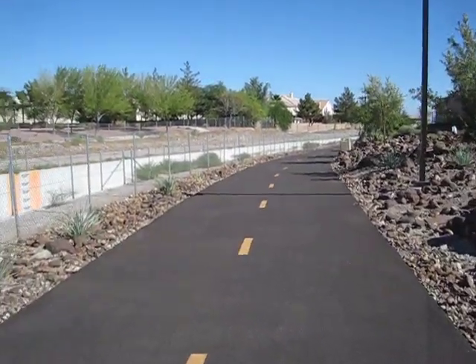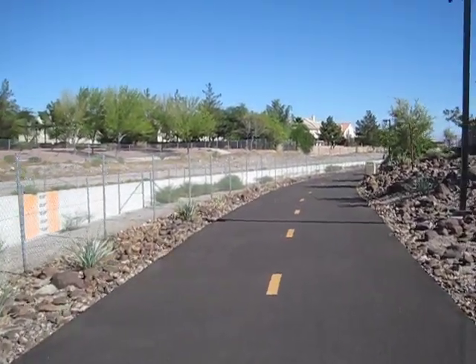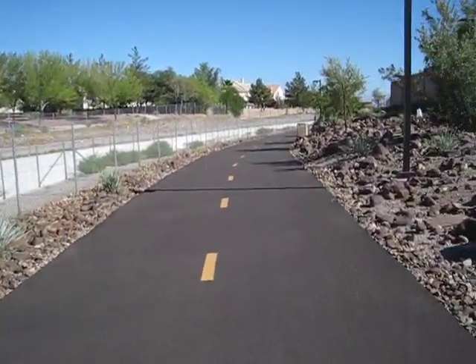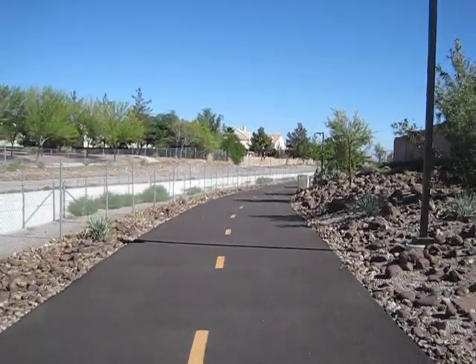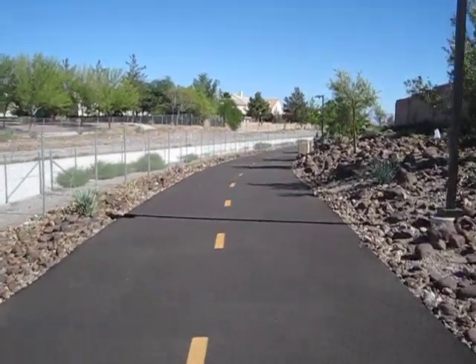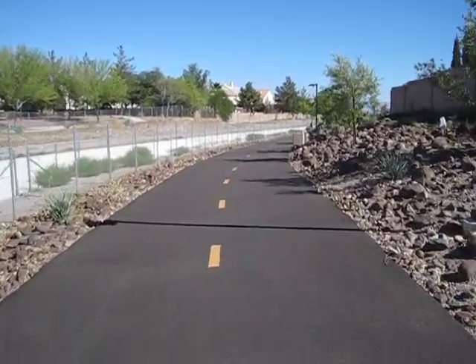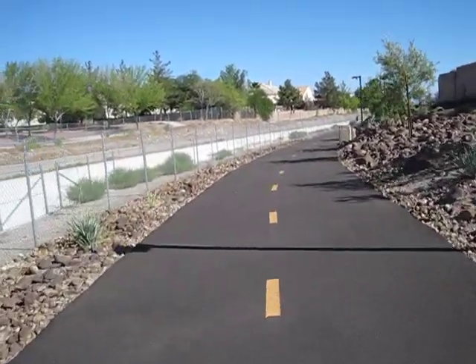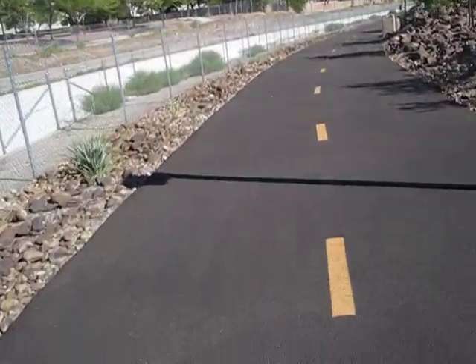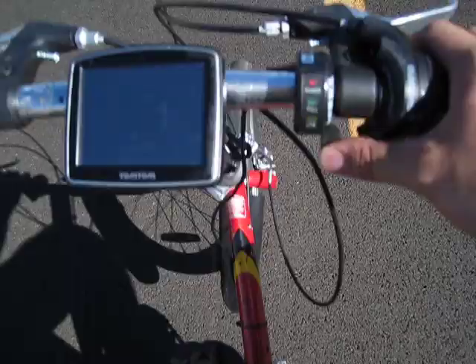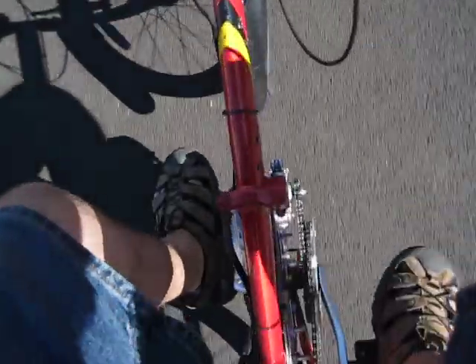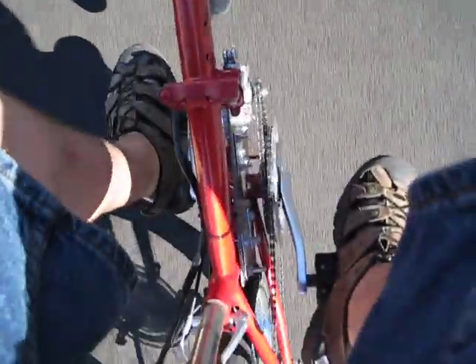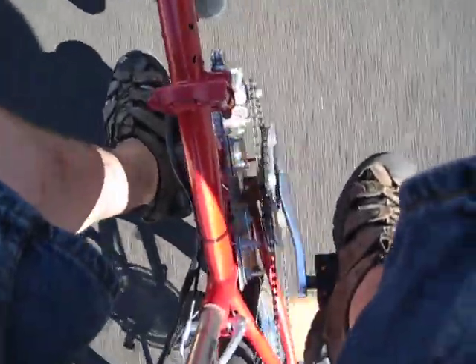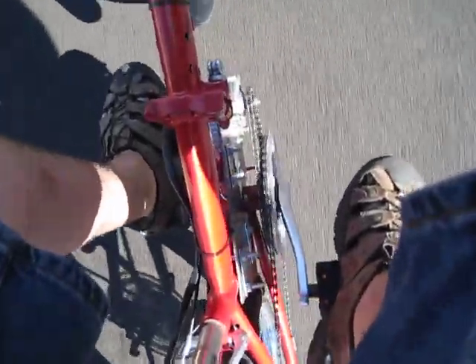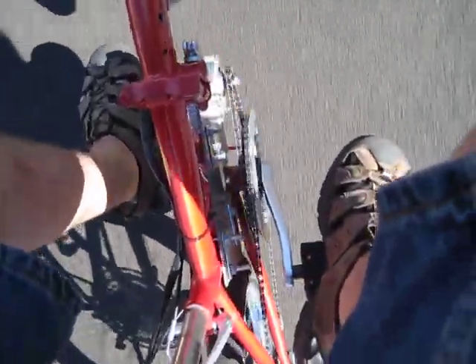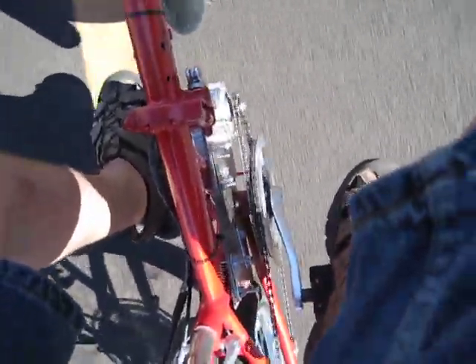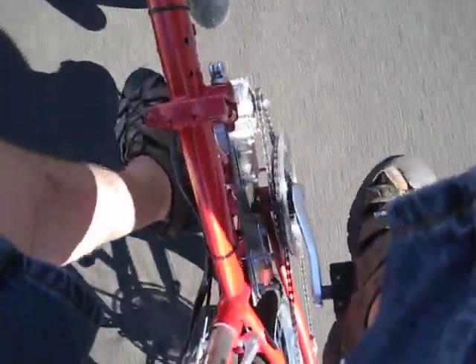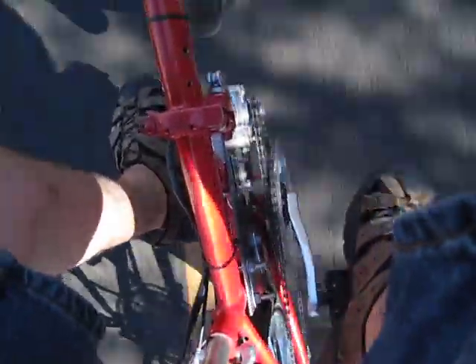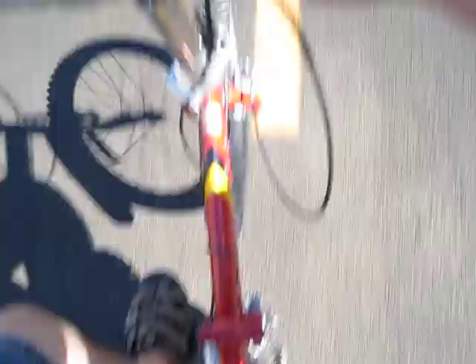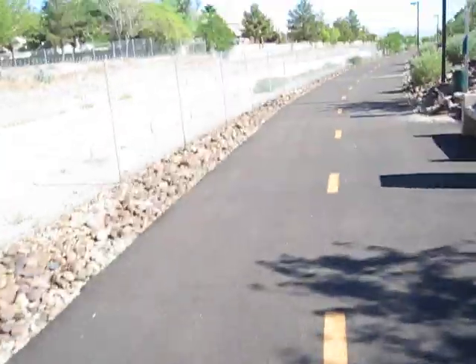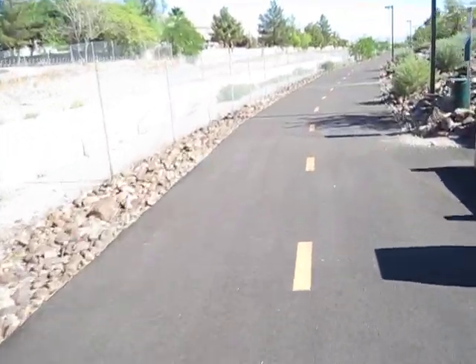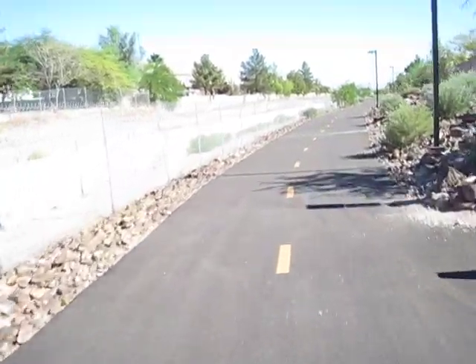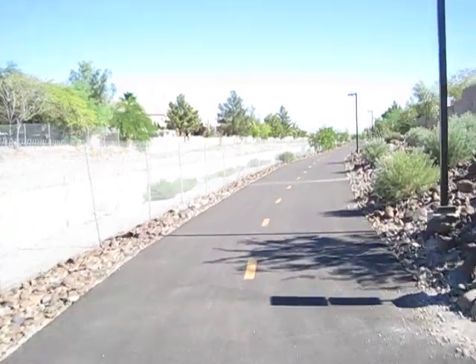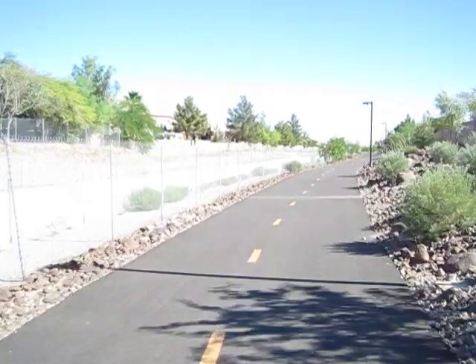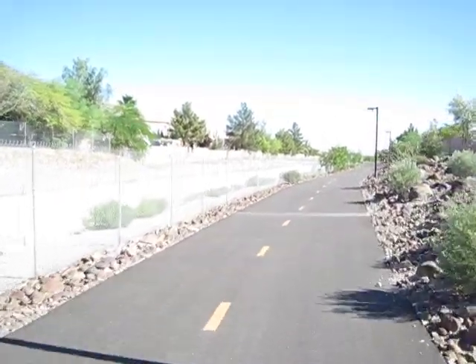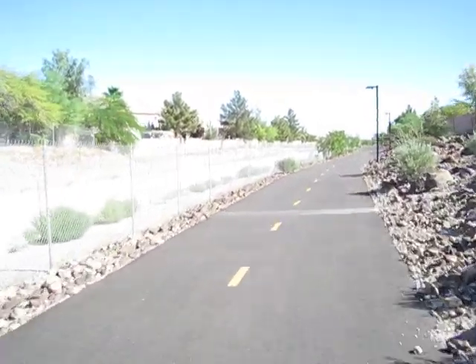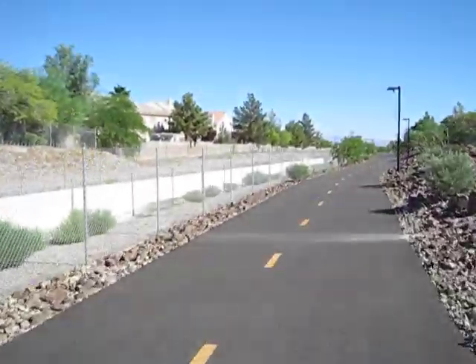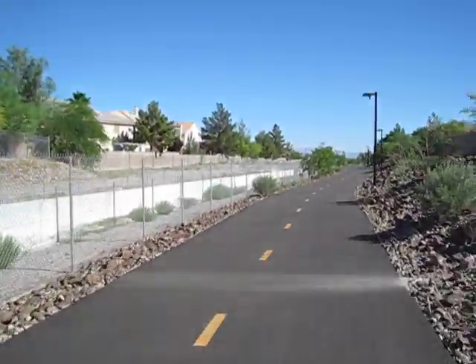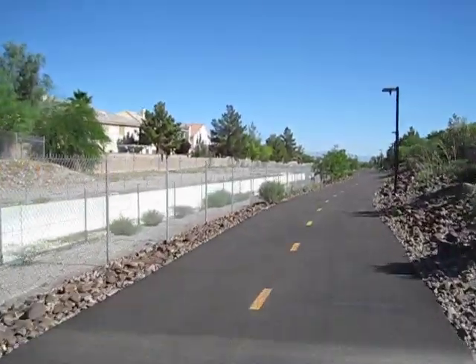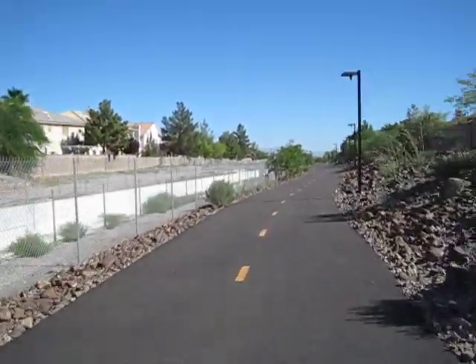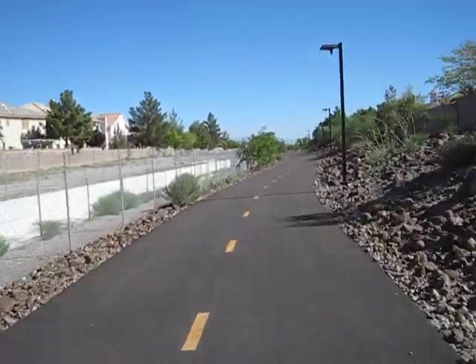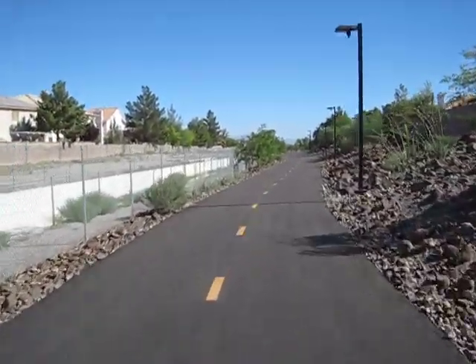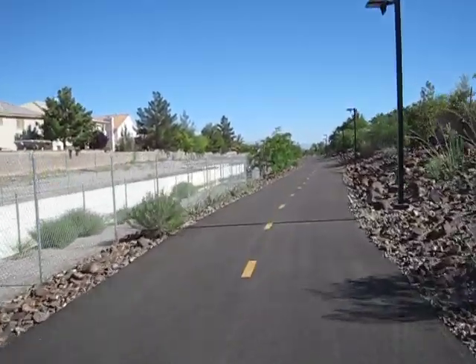I start pedaling and then engage the motor. What's happening down there is the chain is spinning with the pedals remaining stationary, which is a demonstration of how that freewheeling crank works.